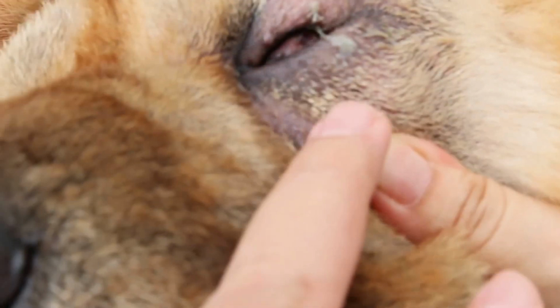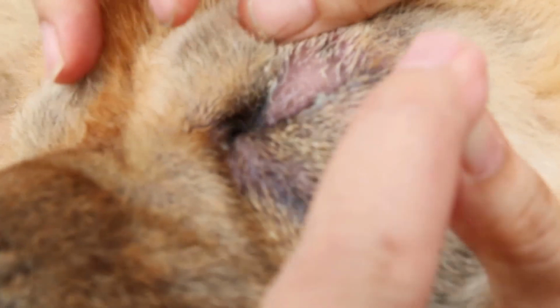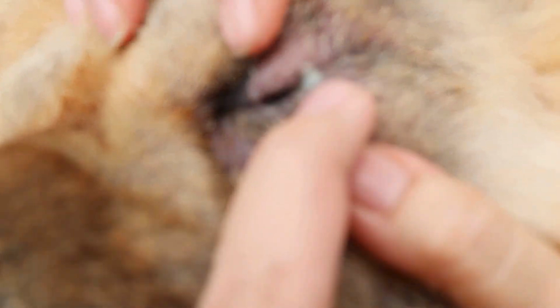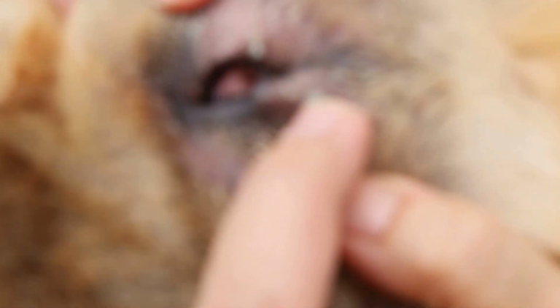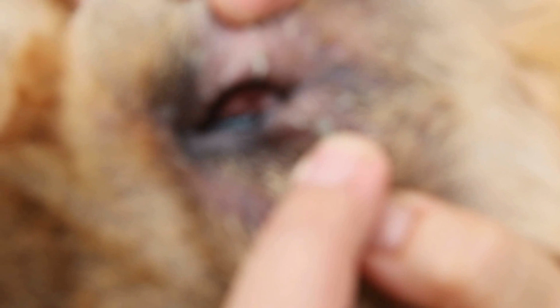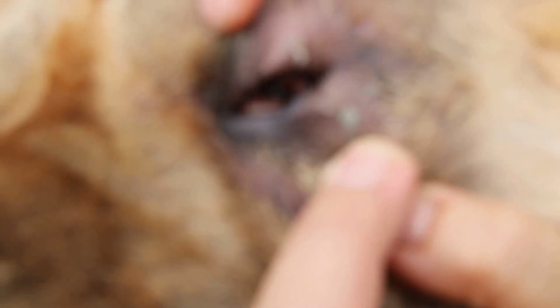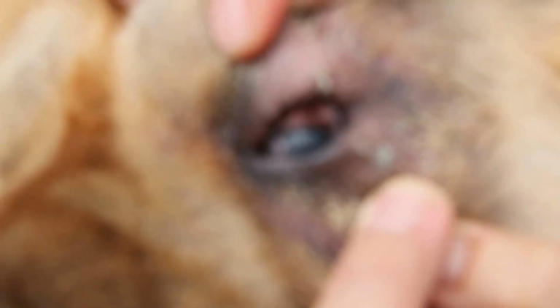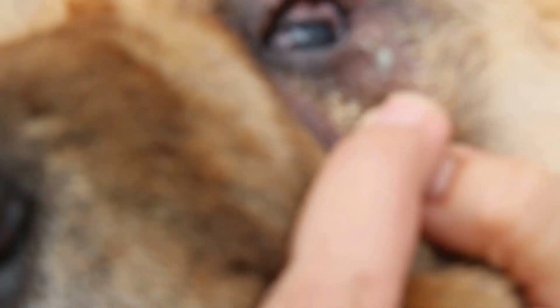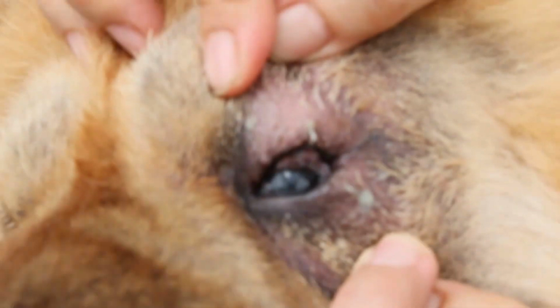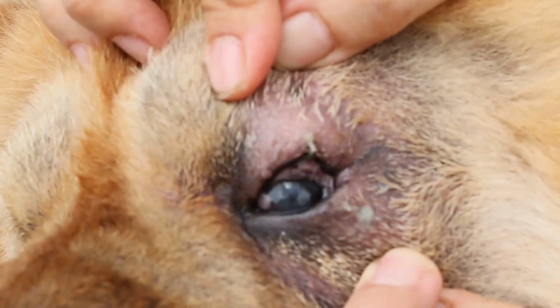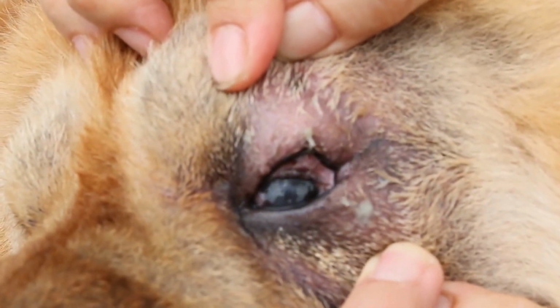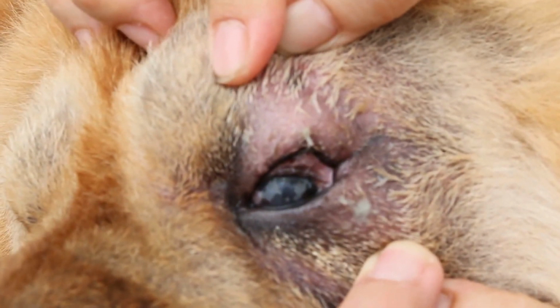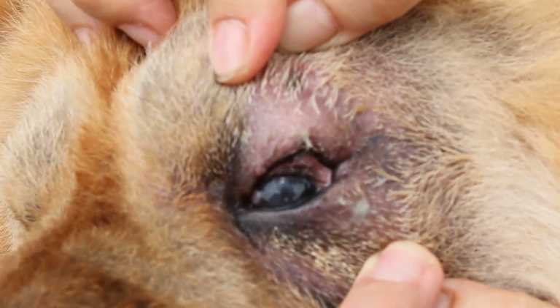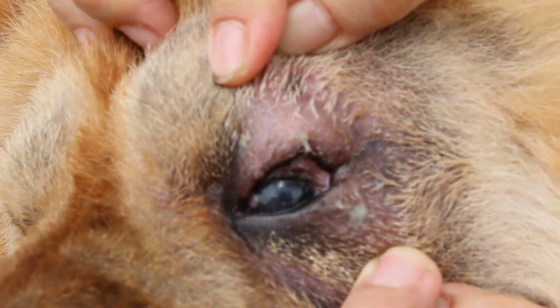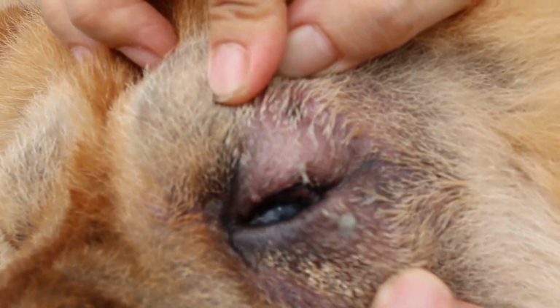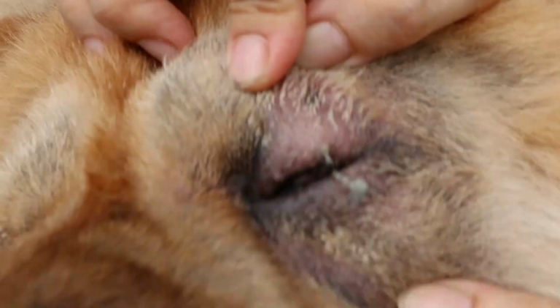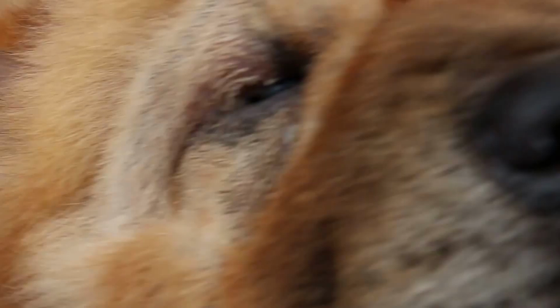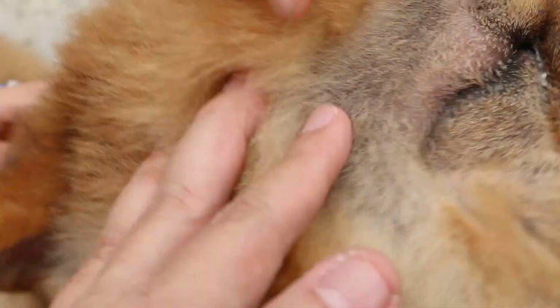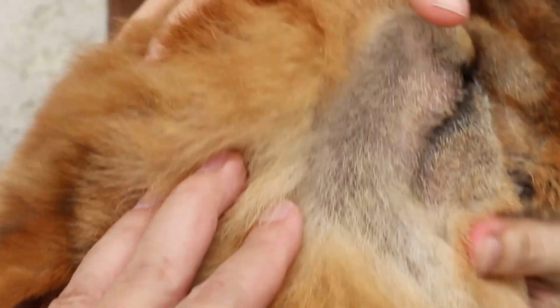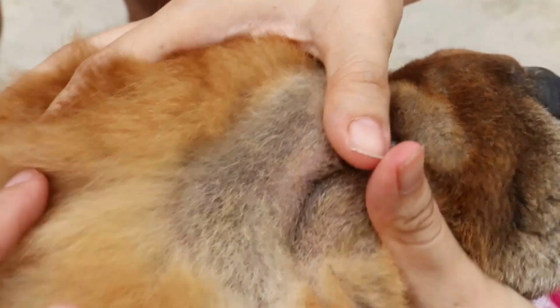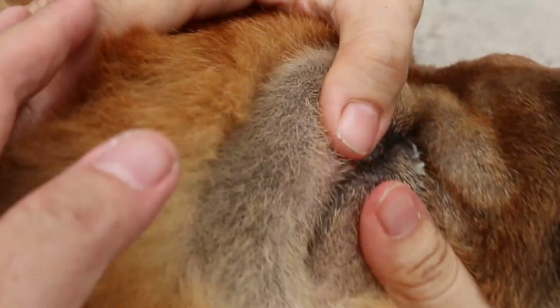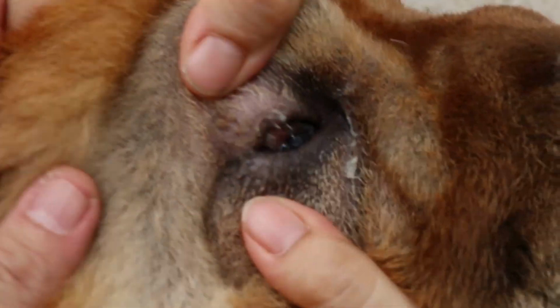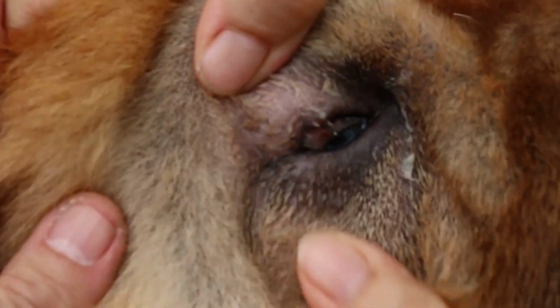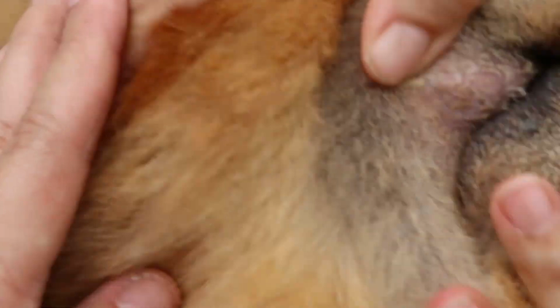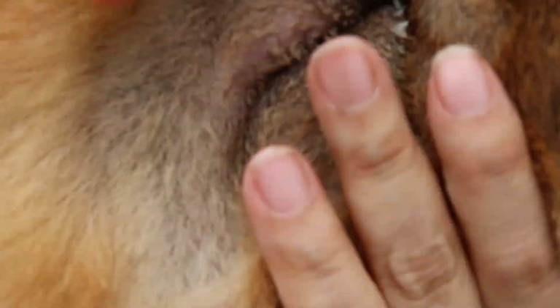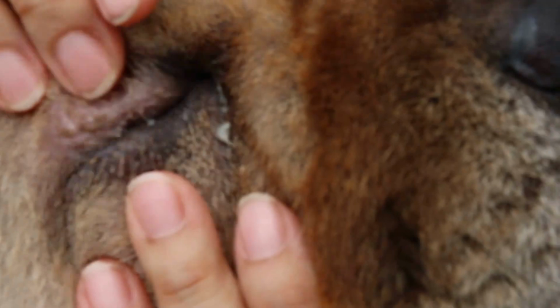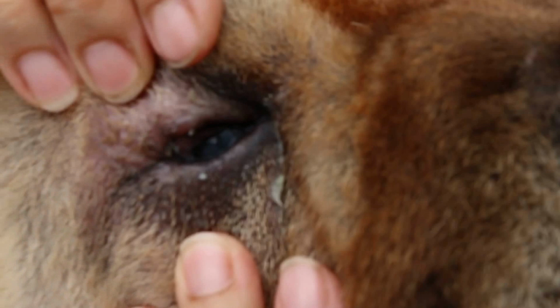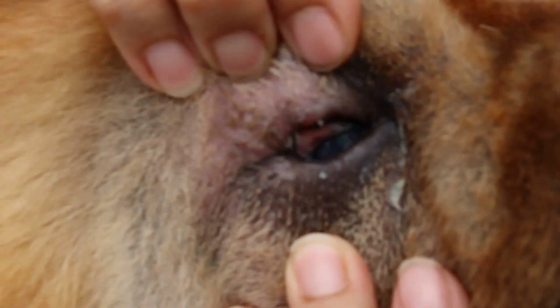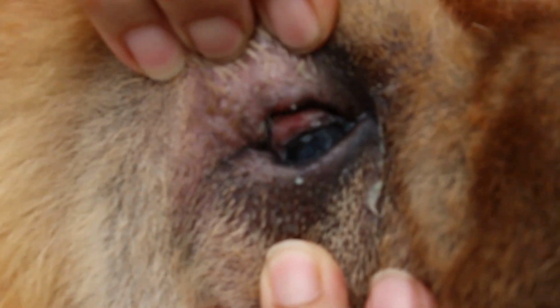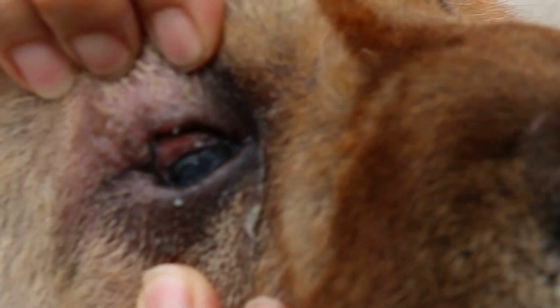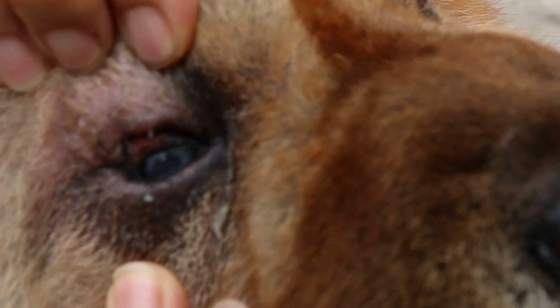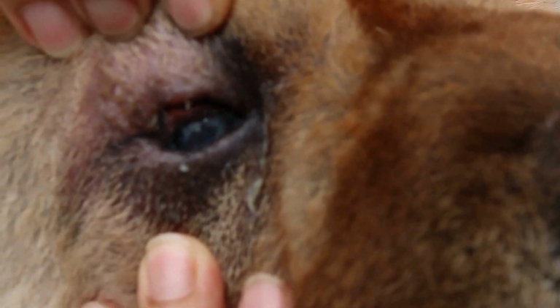Lower lid, there's an entropion. Same also on this side. The lower lid rolls quite deeply in — at least 180 degrees. Very severe one.